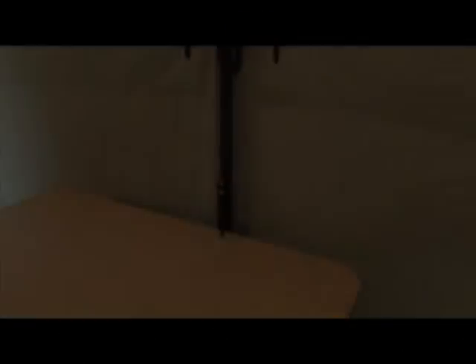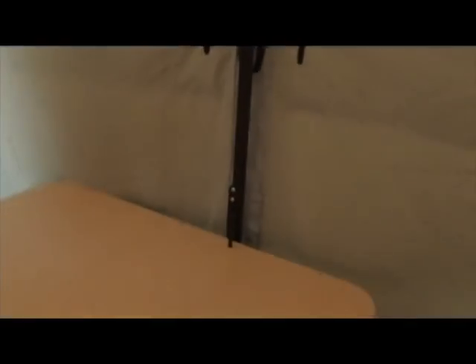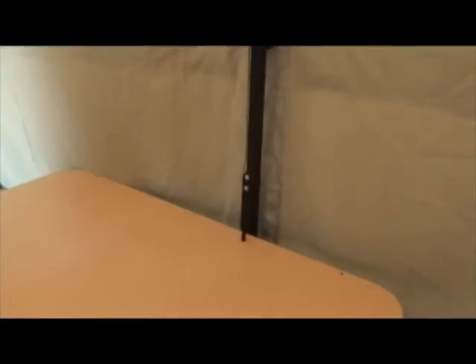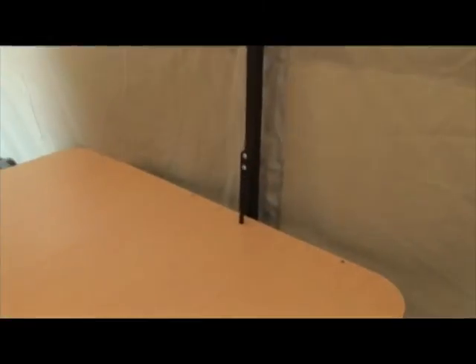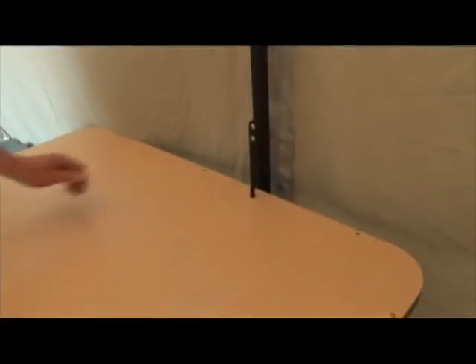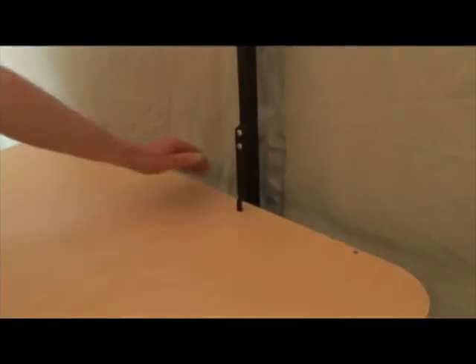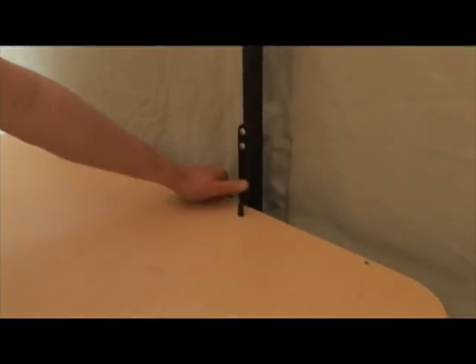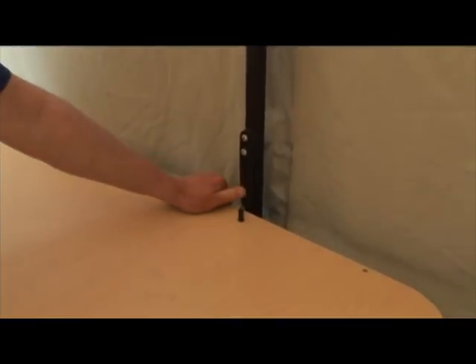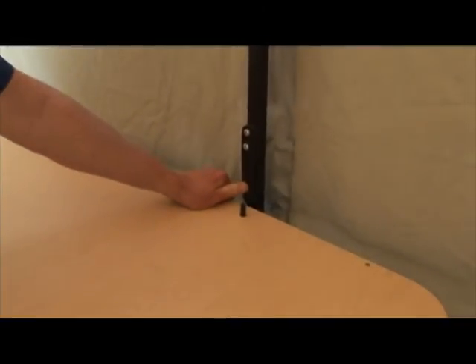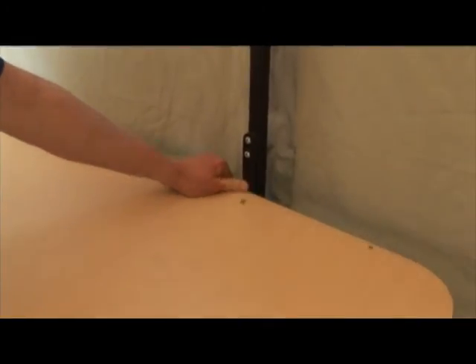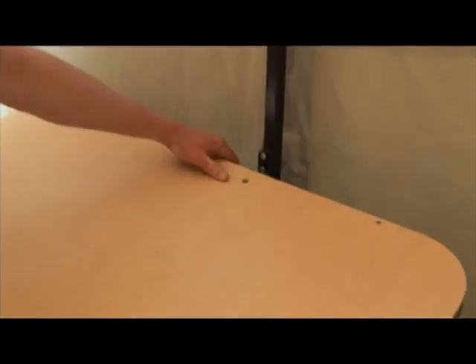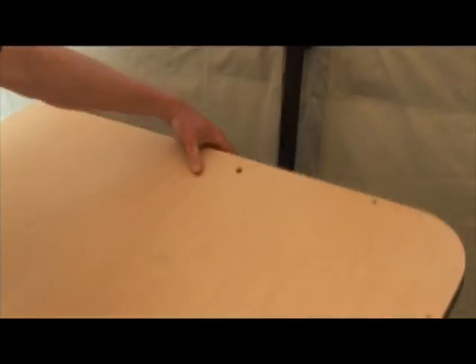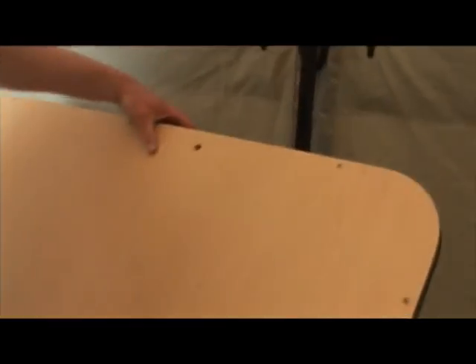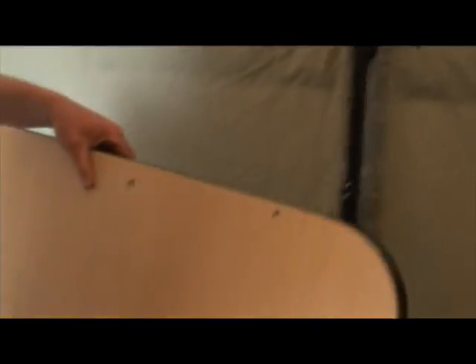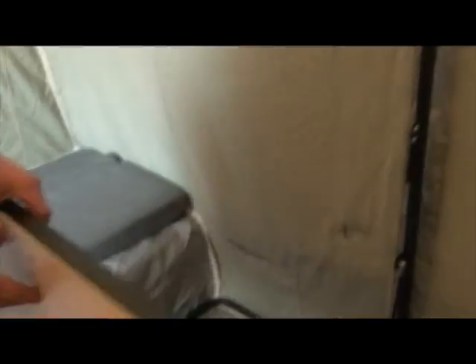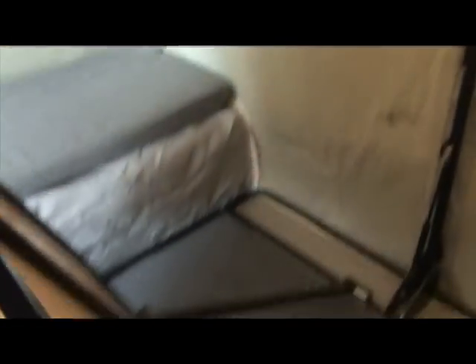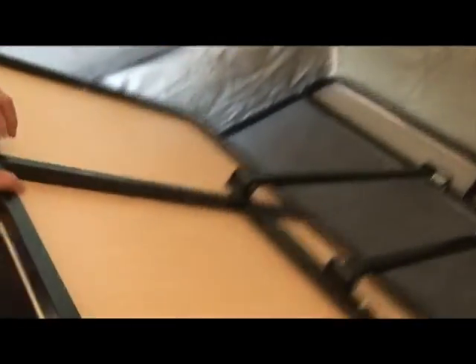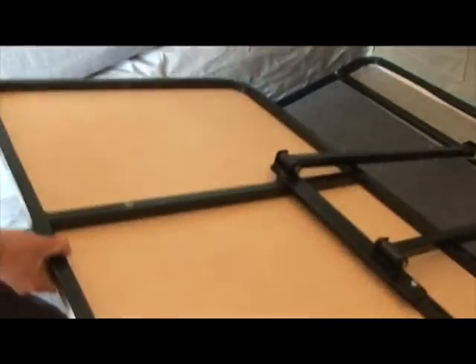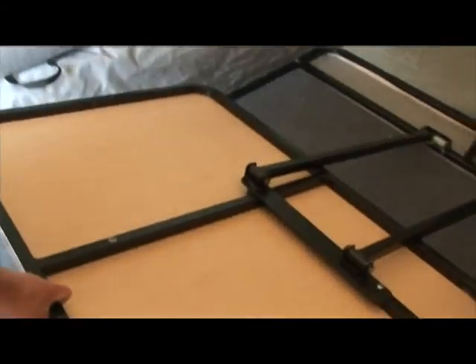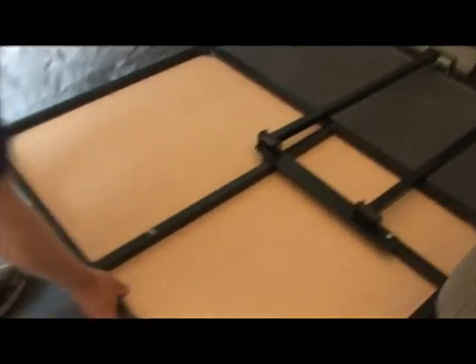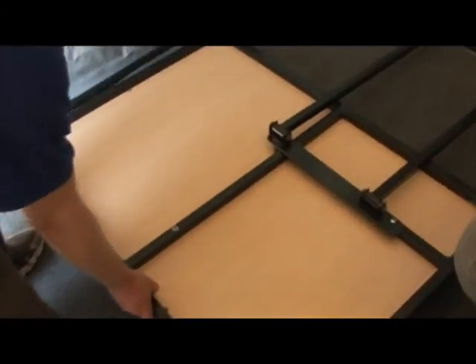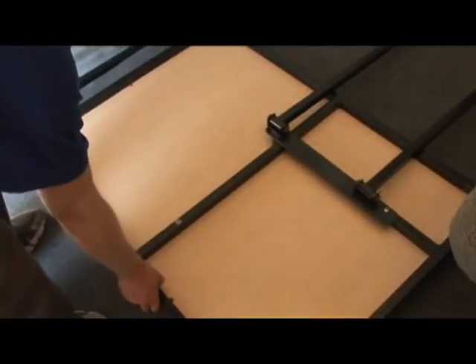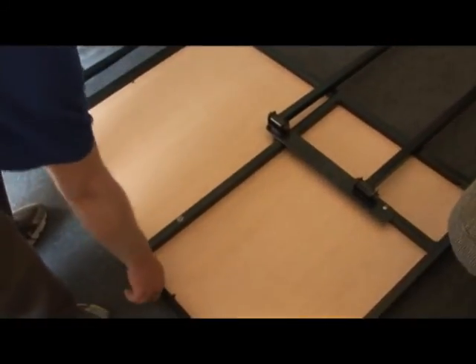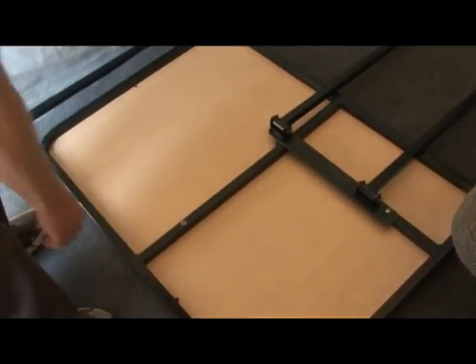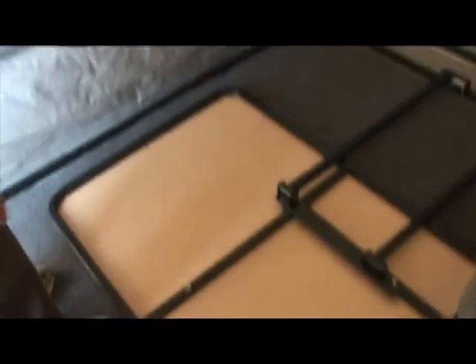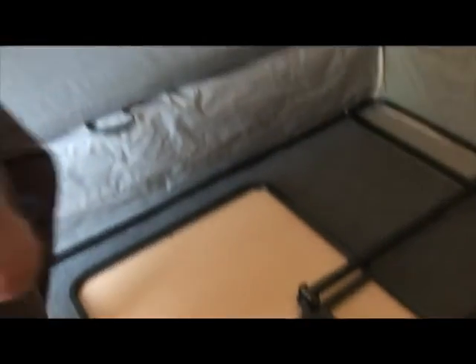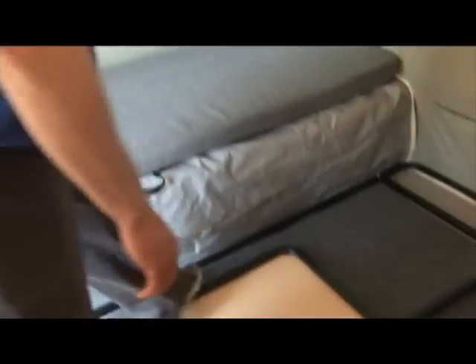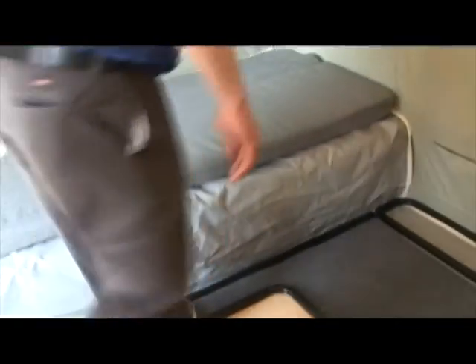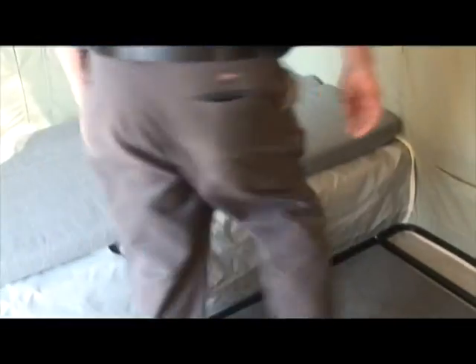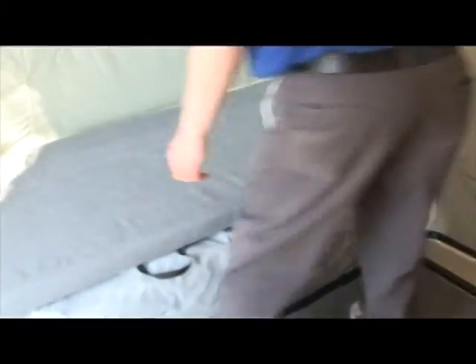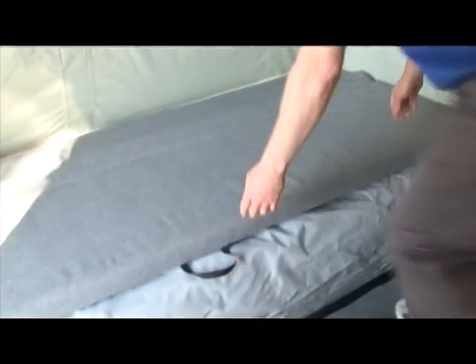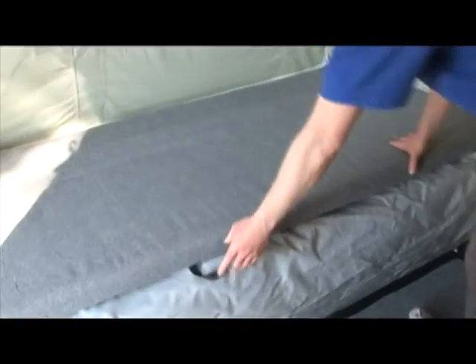To take down the interior of the tent, start by taking down the table. Lift the table off the pin by pressing the flexible lock while pulling up on the back end of the table. Lower the table face first to the floor.